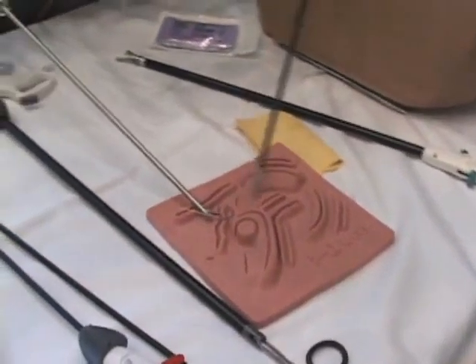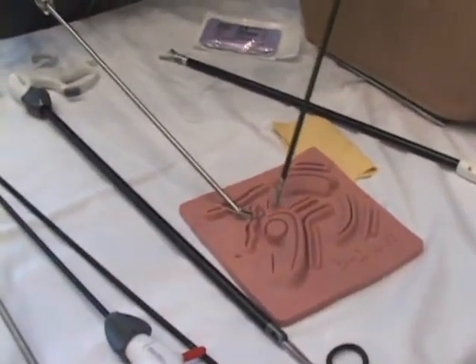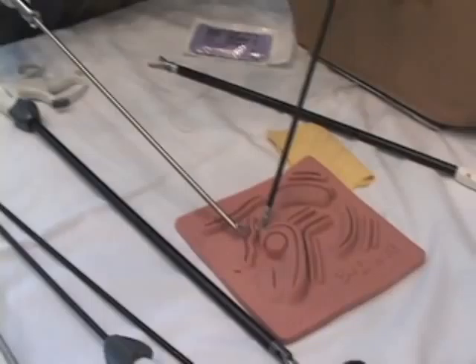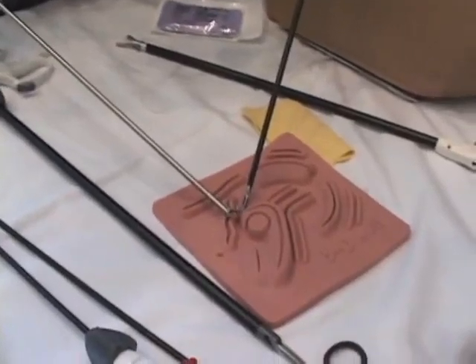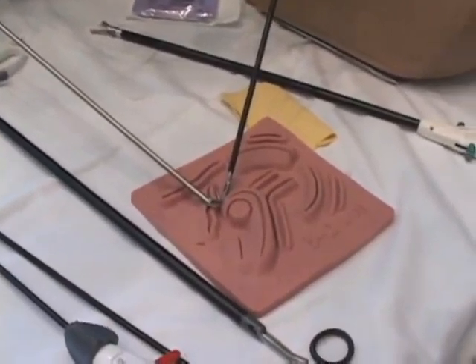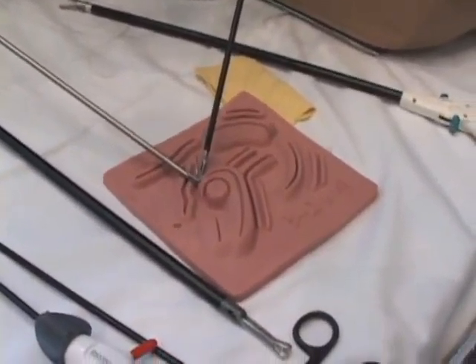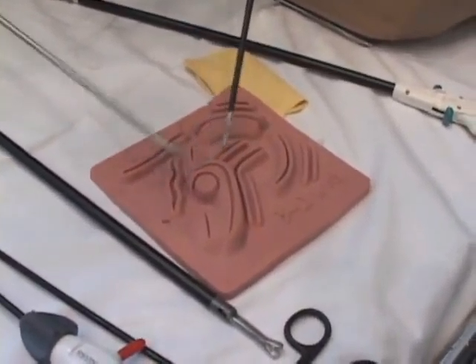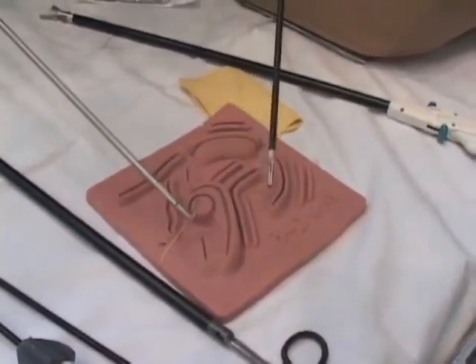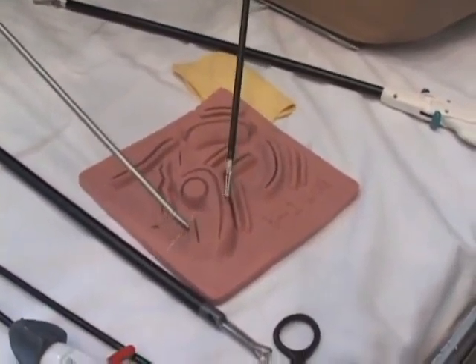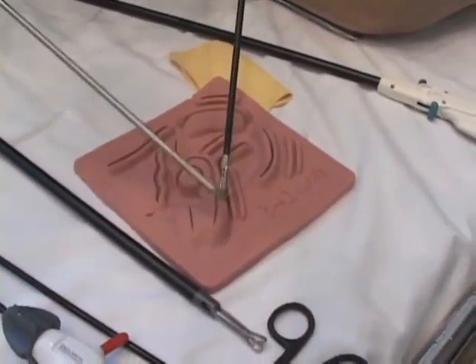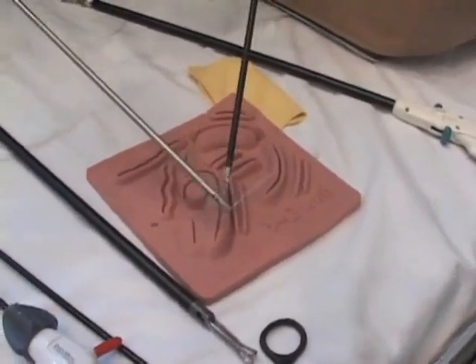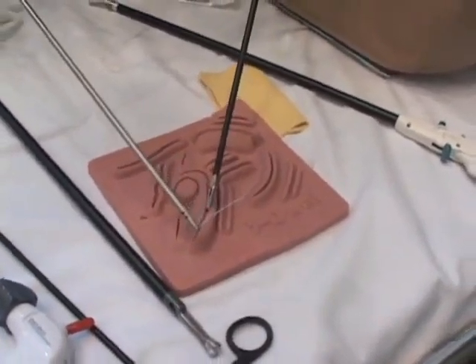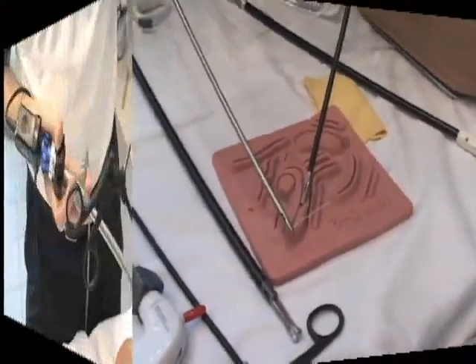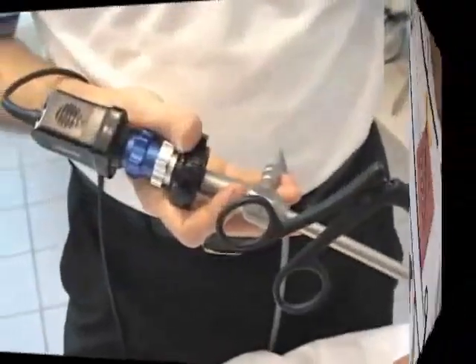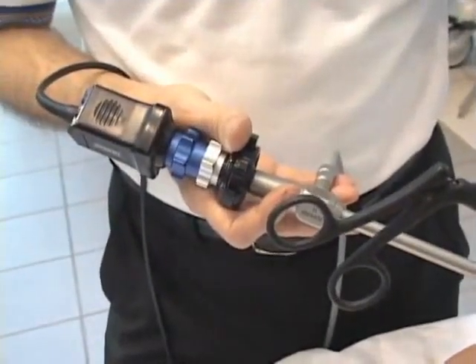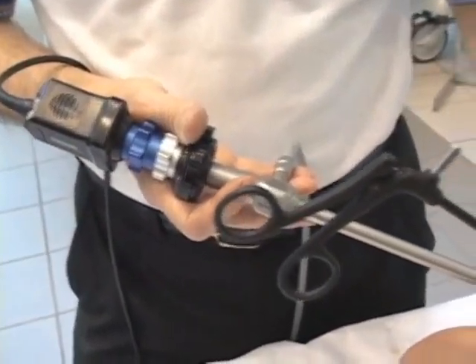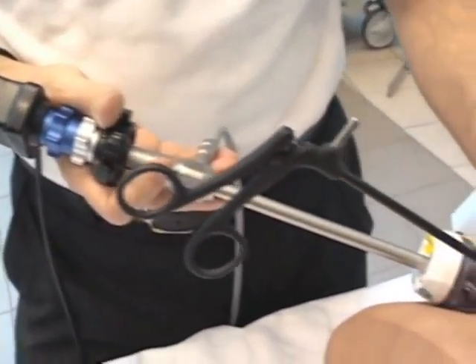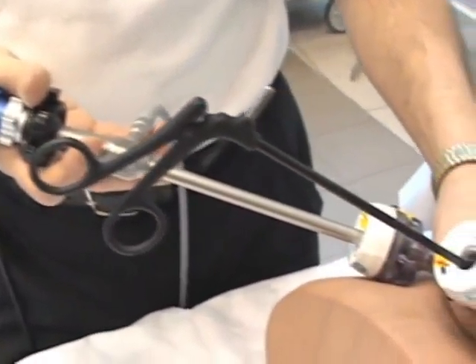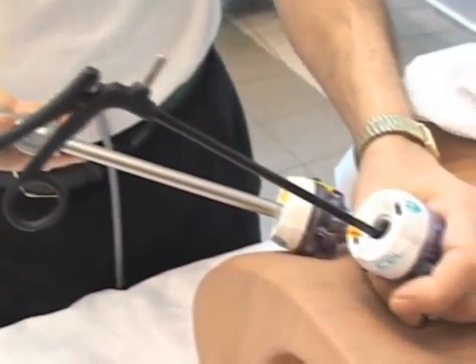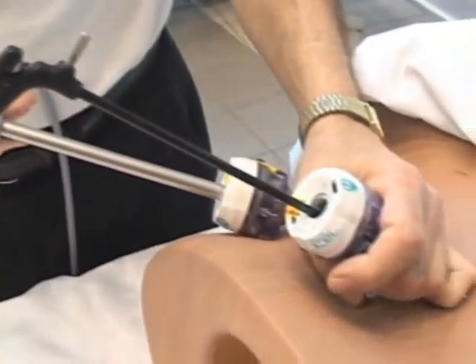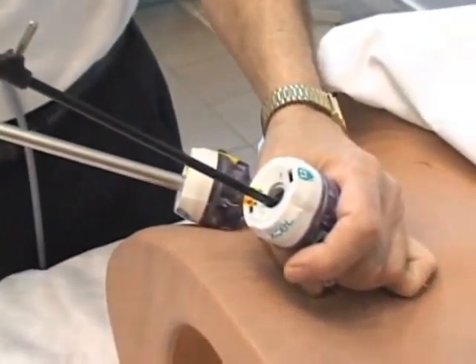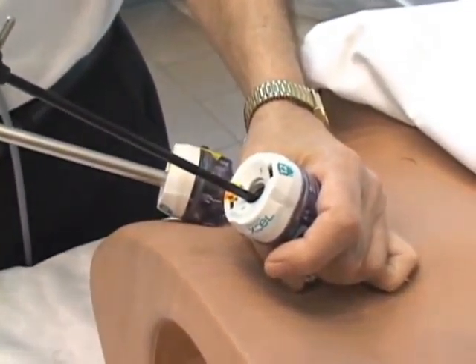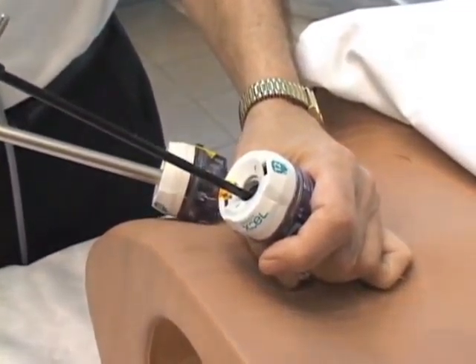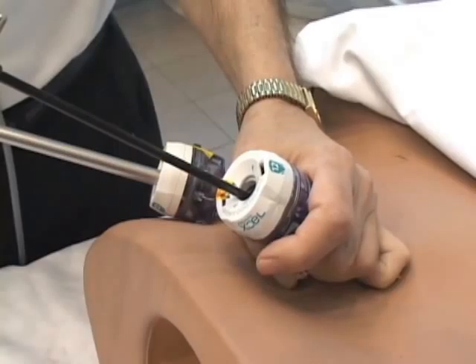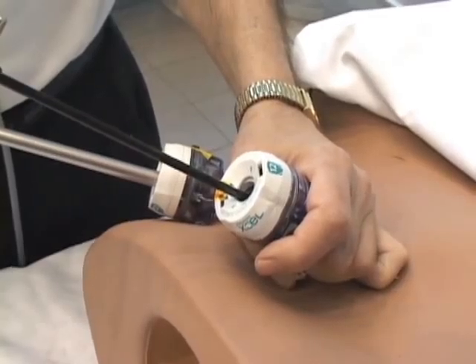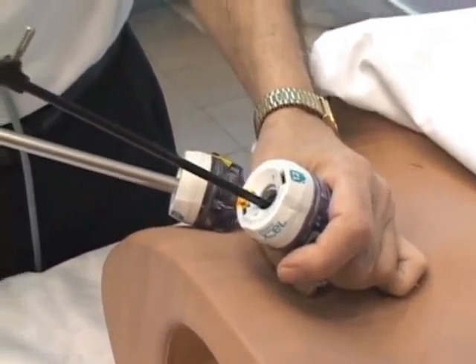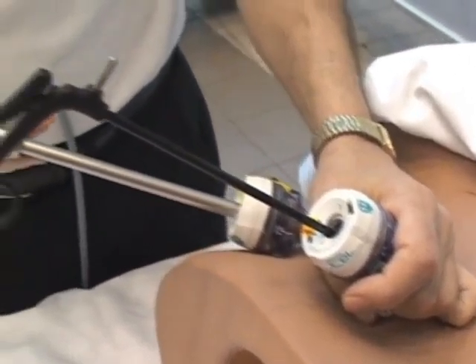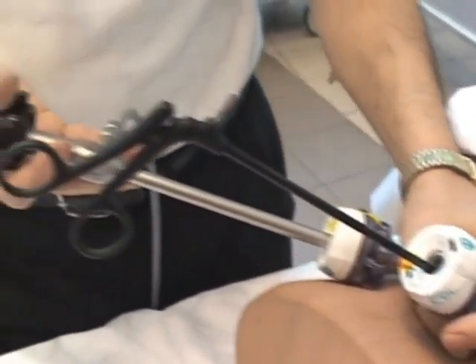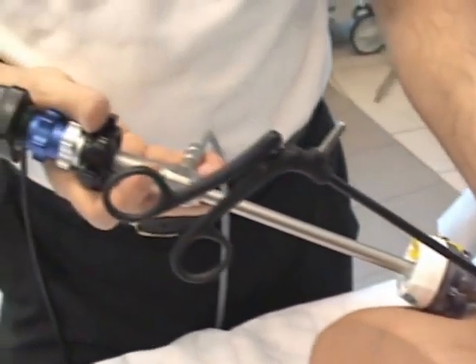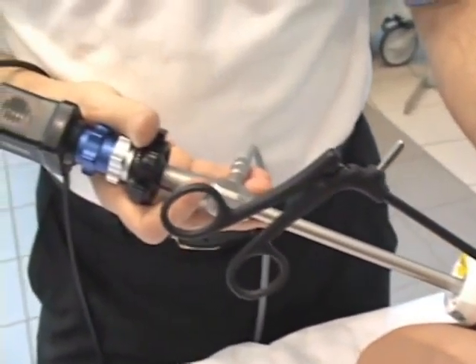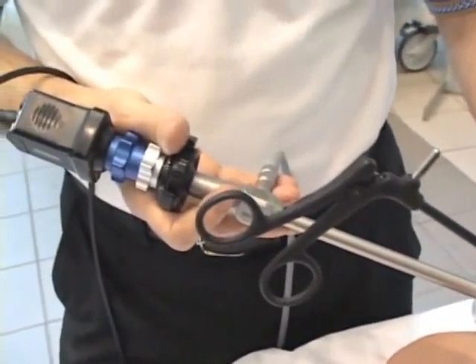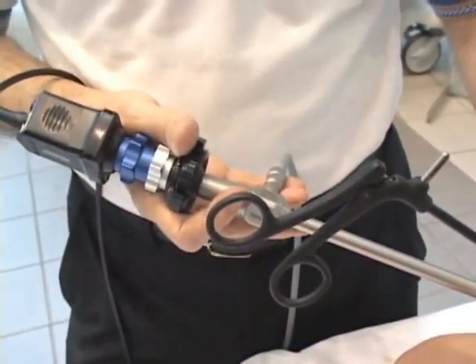To do it traditionally, it would require grasping the needle. Laparoscopic surgery is a surgery also known as keyhole surgery, where the surgeons make three holes in the abdomen instead of making a large incision.